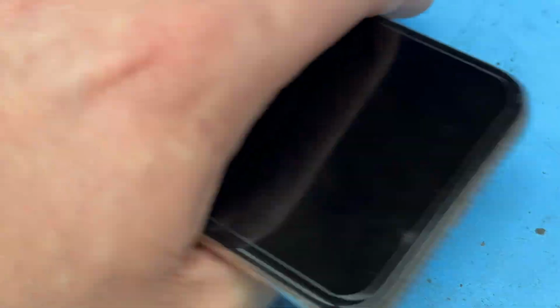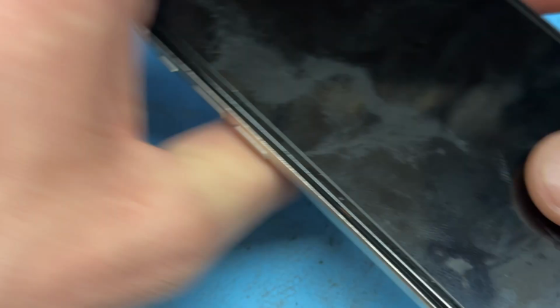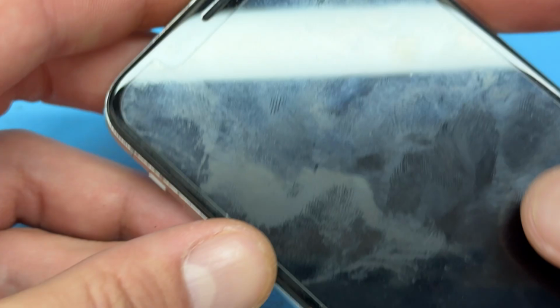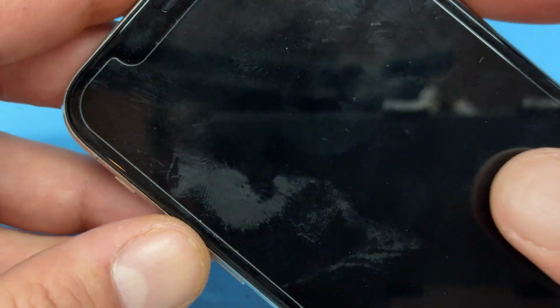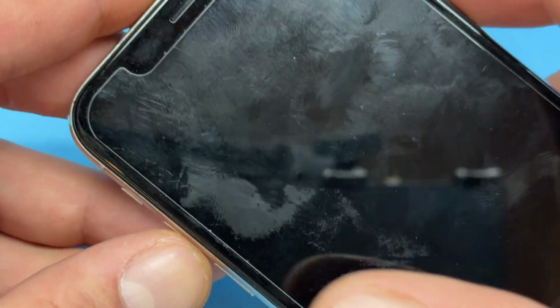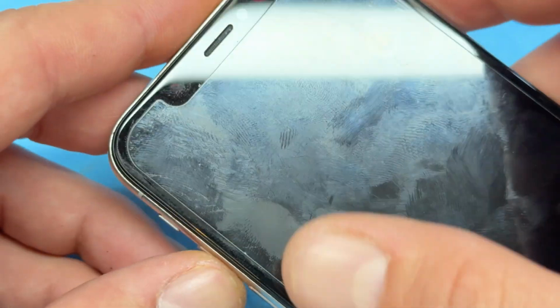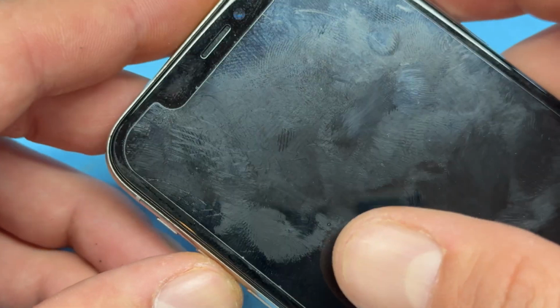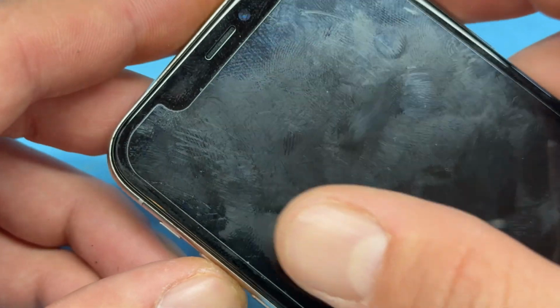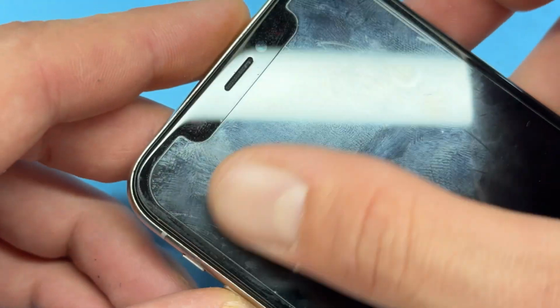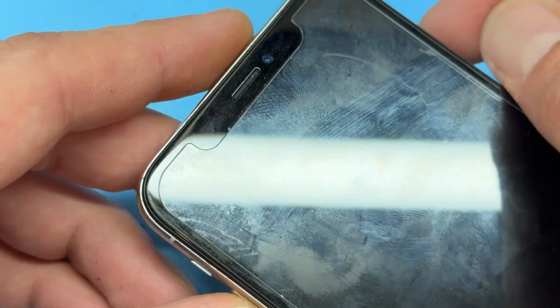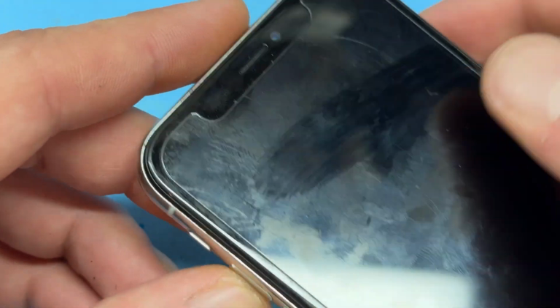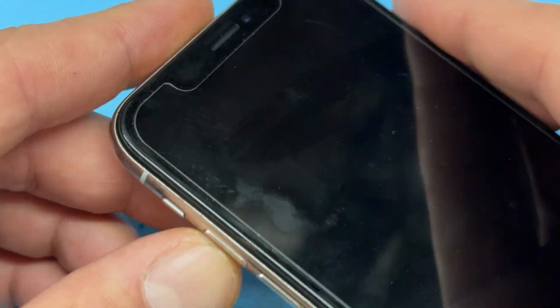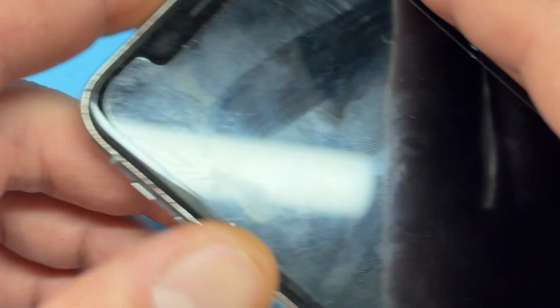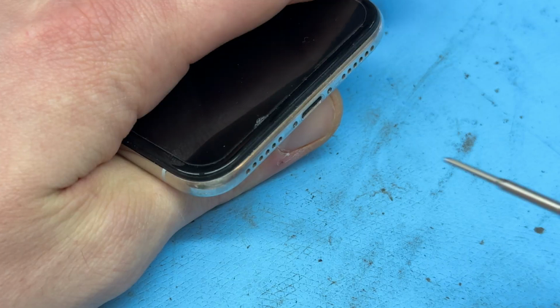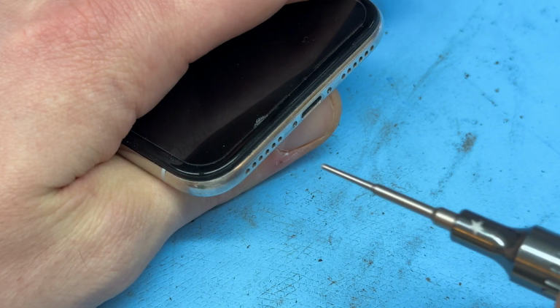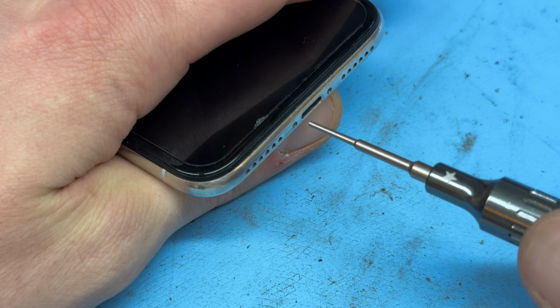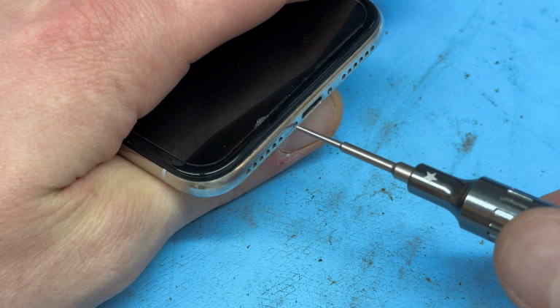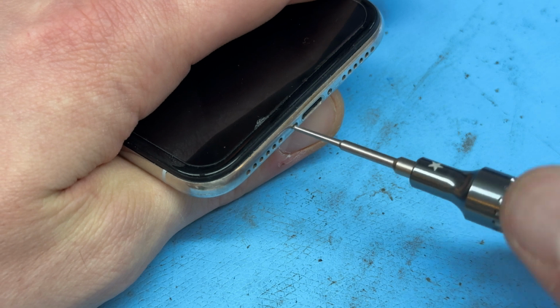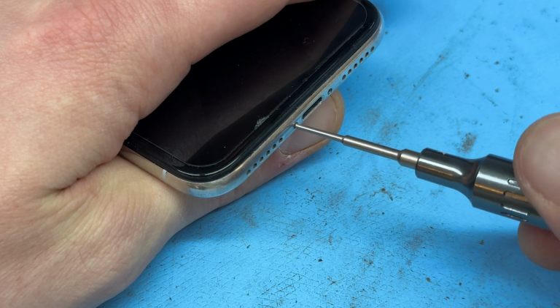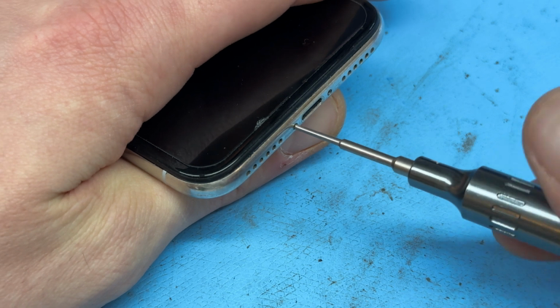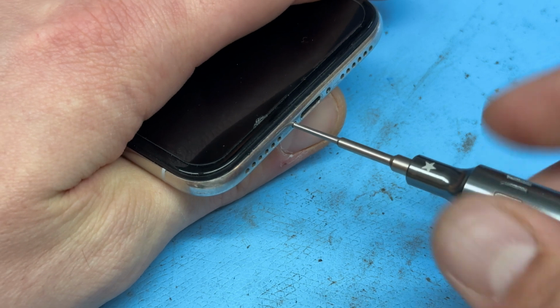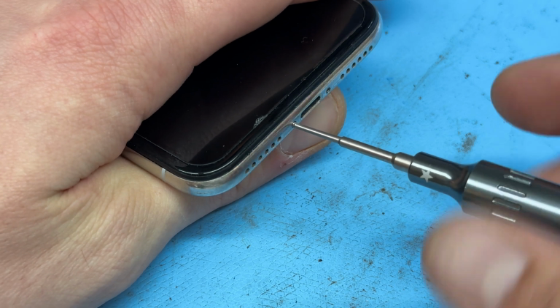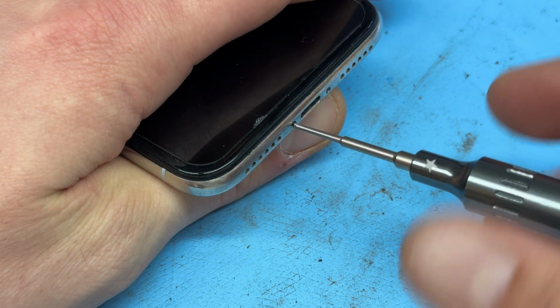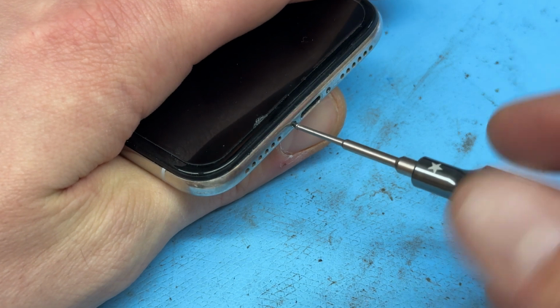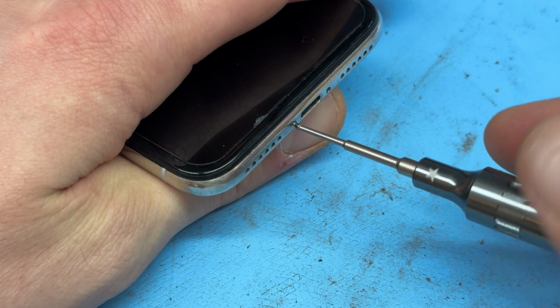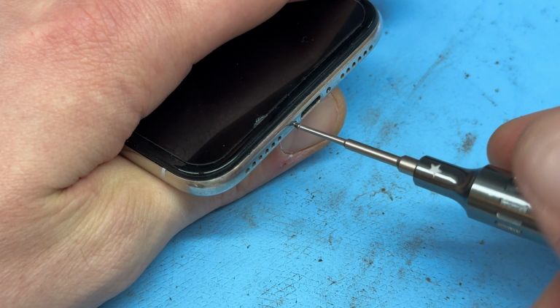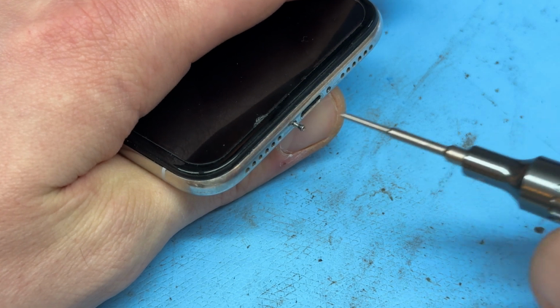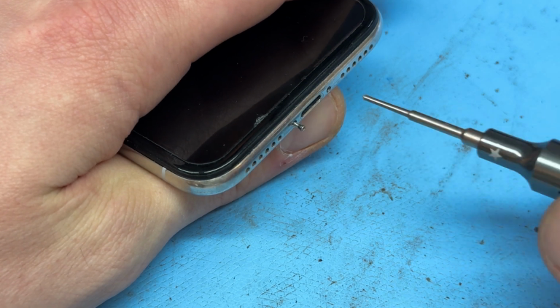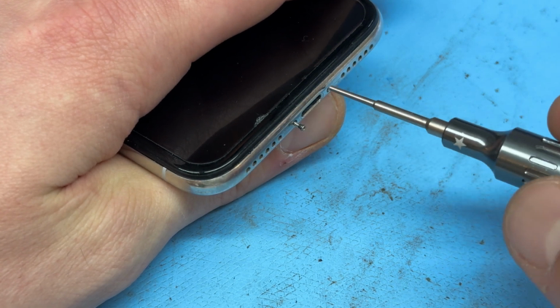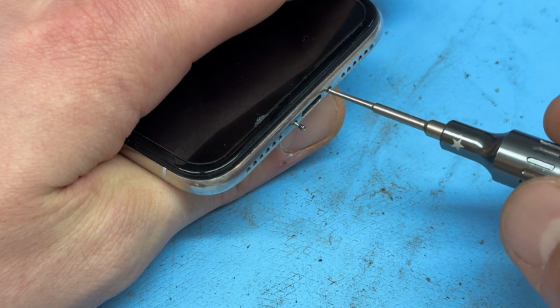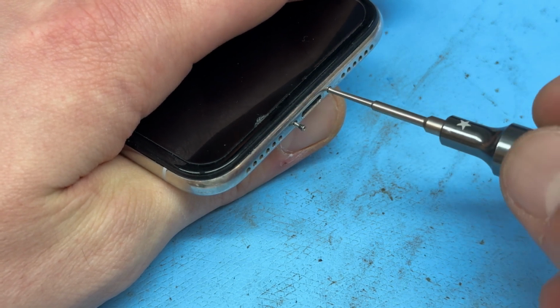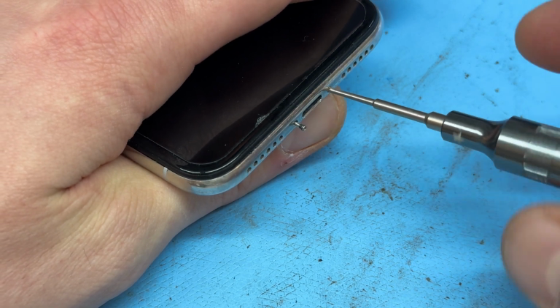To begin the repair, if the phone is on, make sure that you power it down, then take a pentalobe screwdriver and remove the two screws from the bottom of the device.